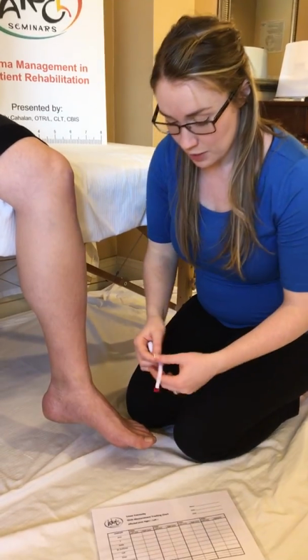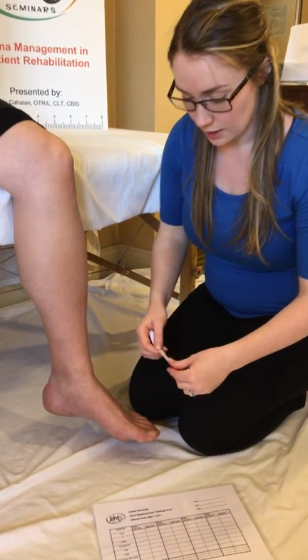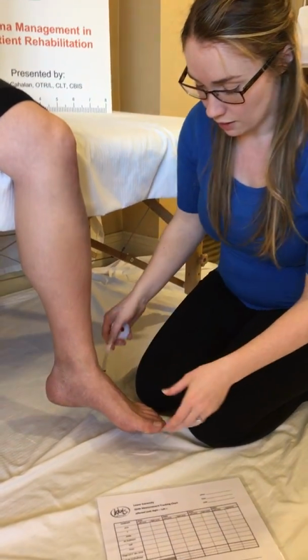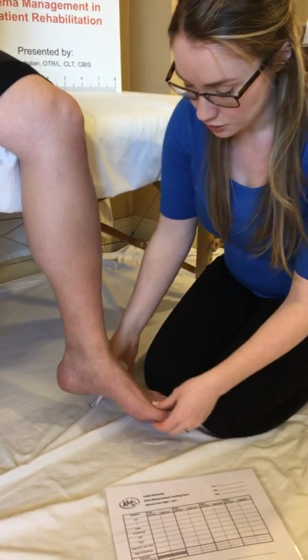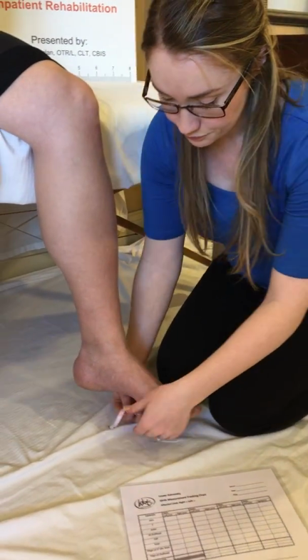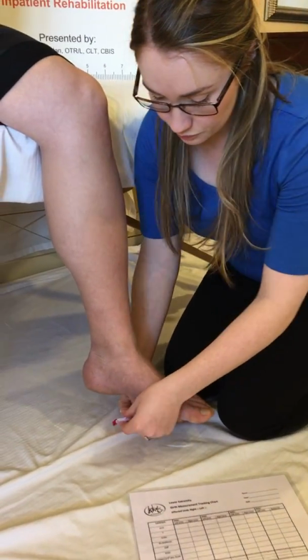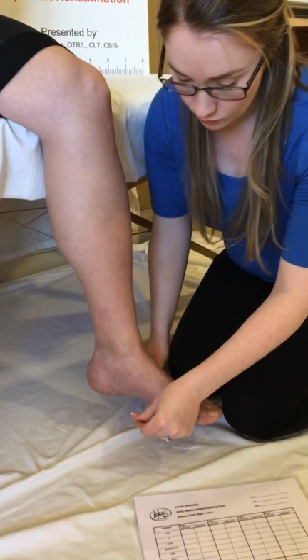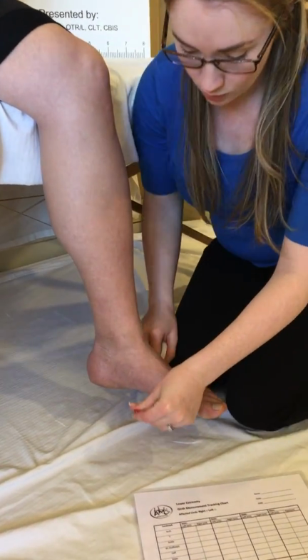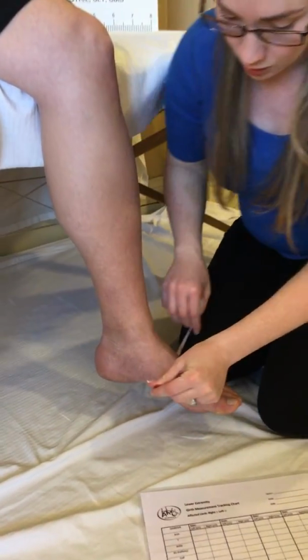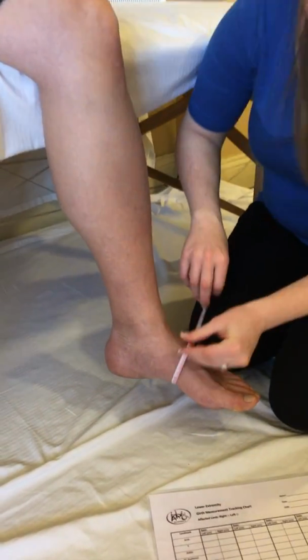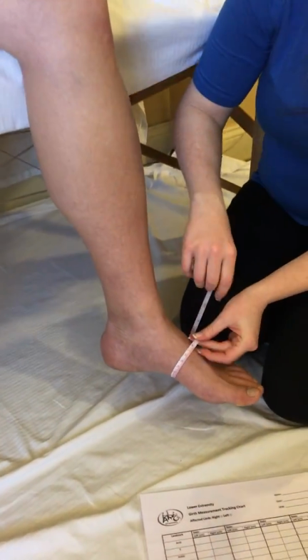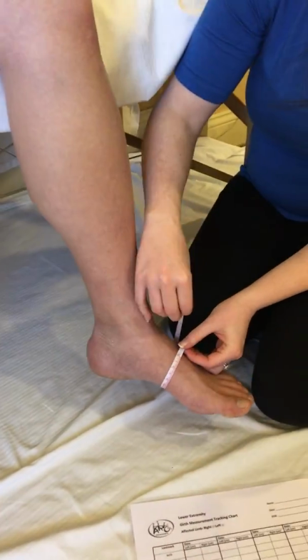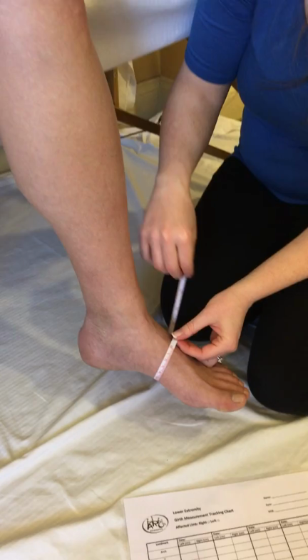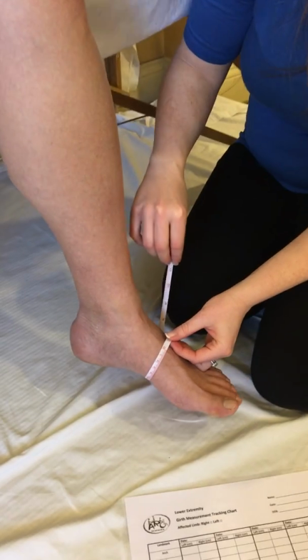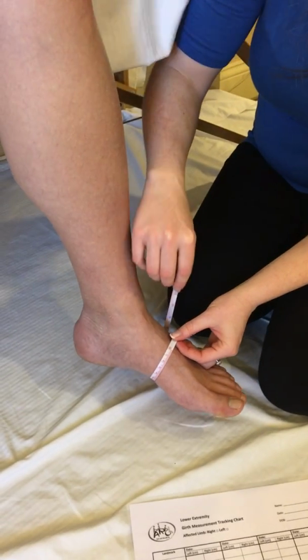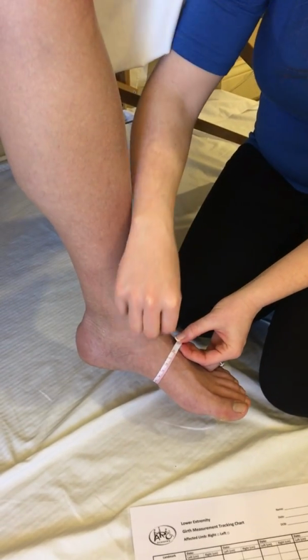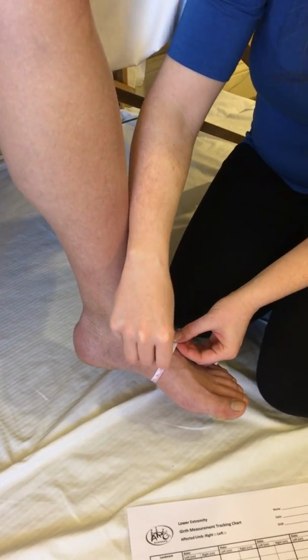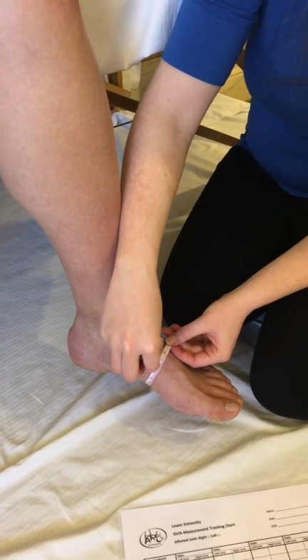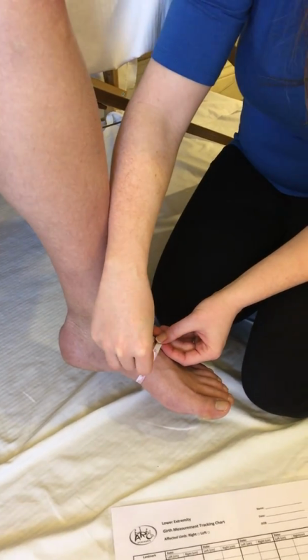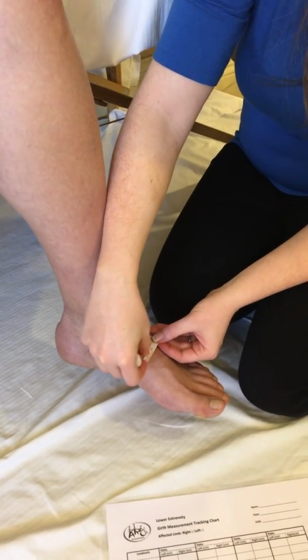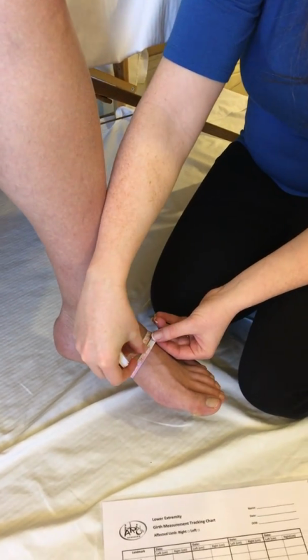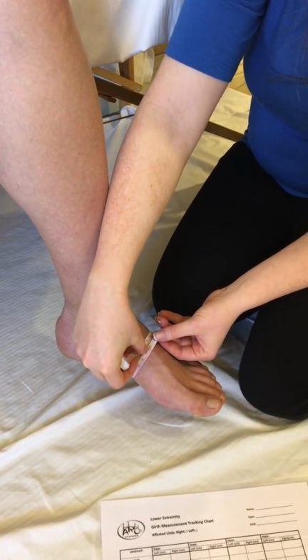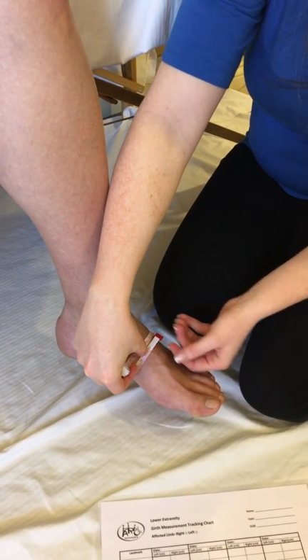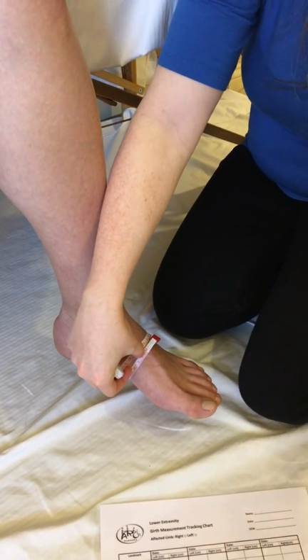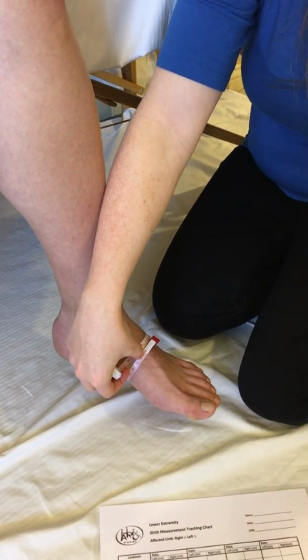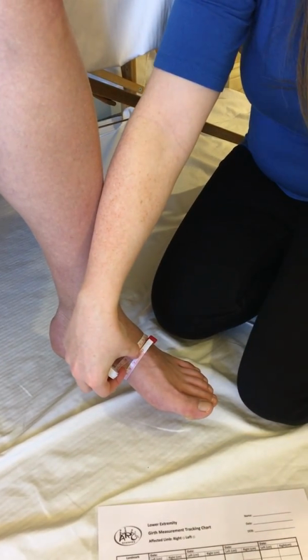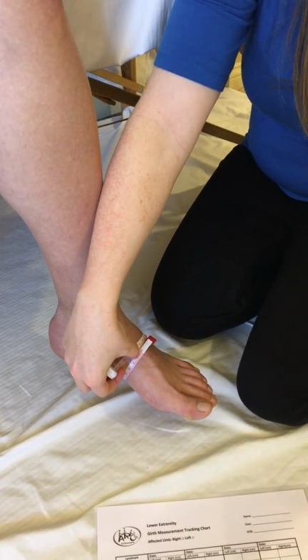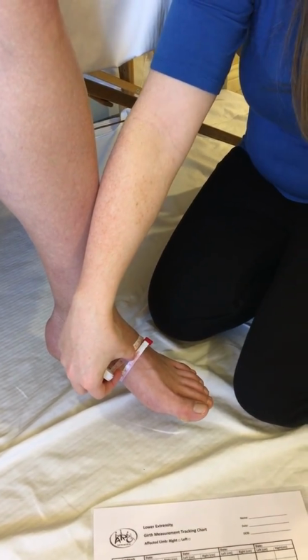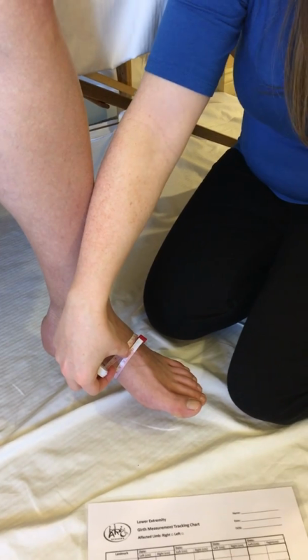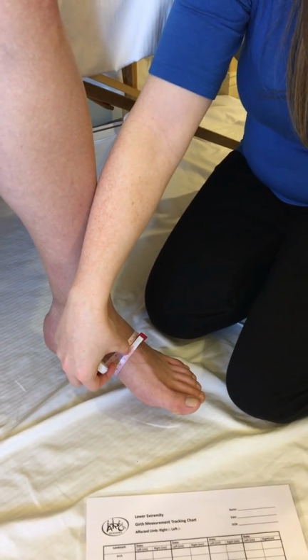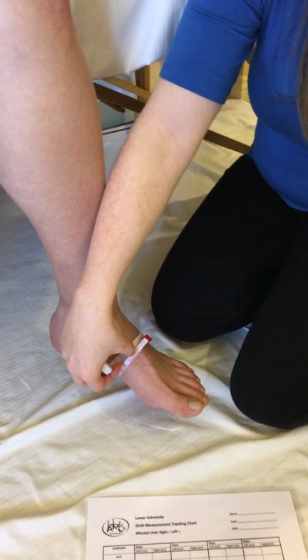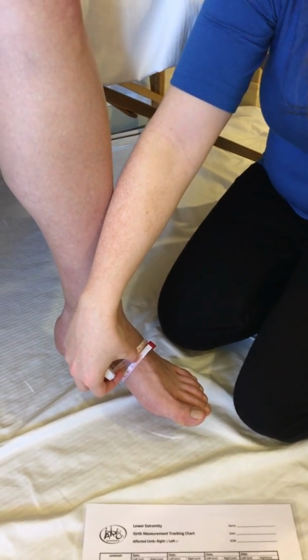Beginning at the arch, you want to take your measuring tape across the top of the foot and measure at the arch like so.